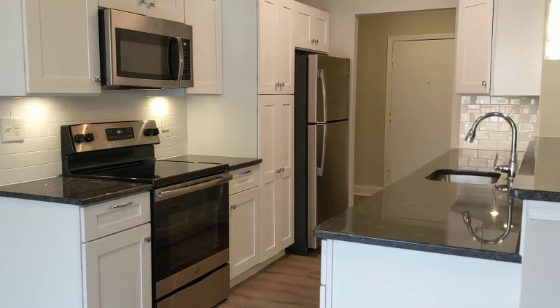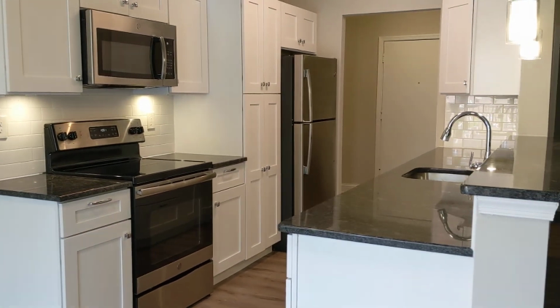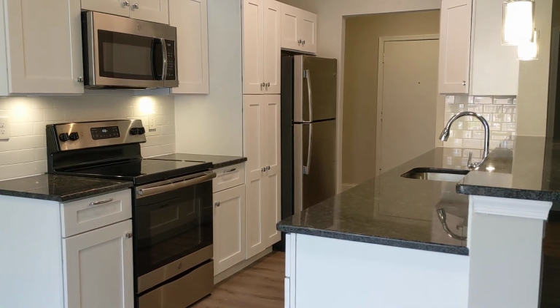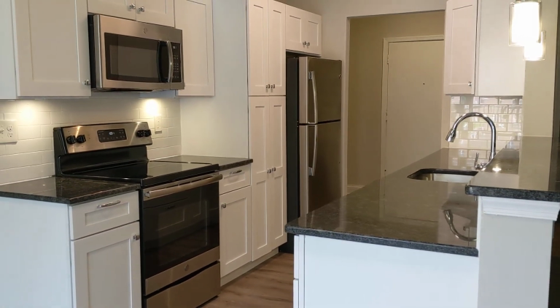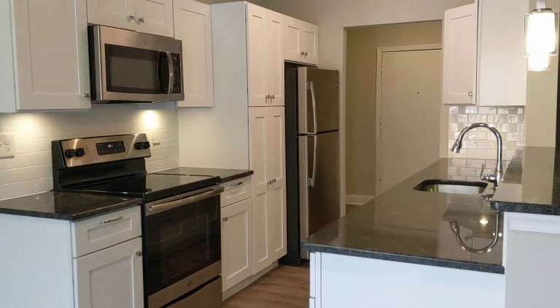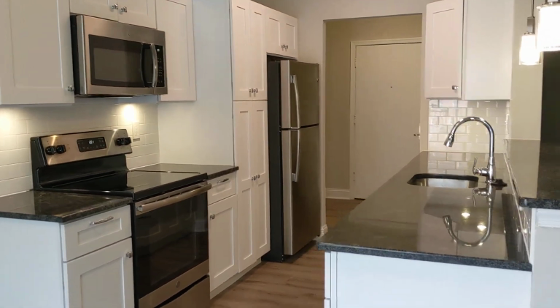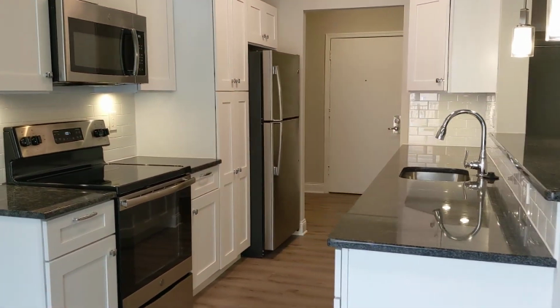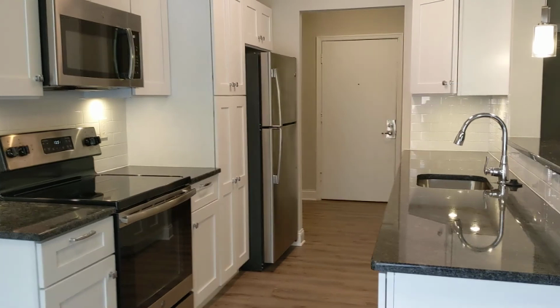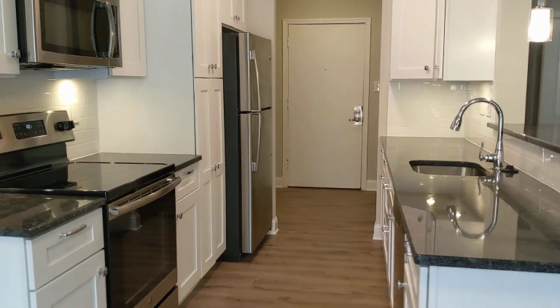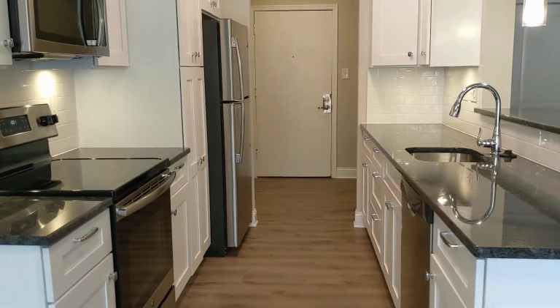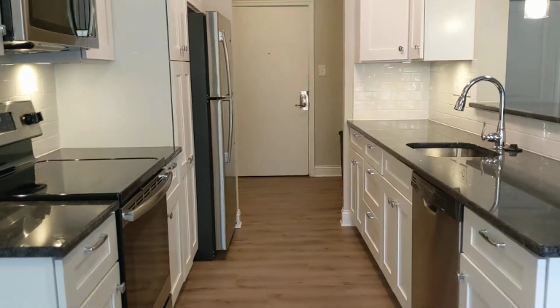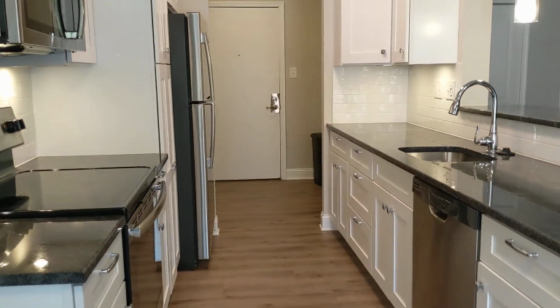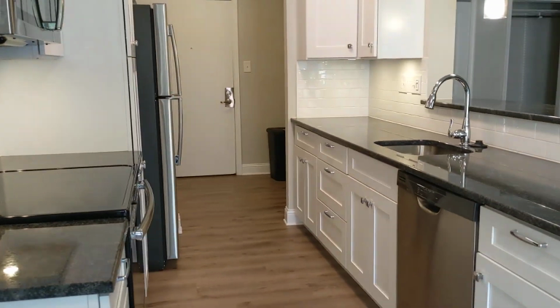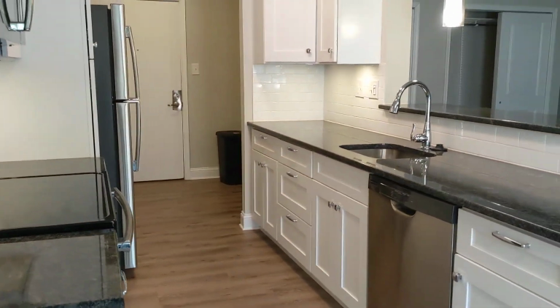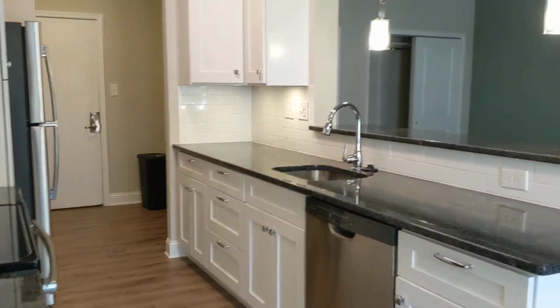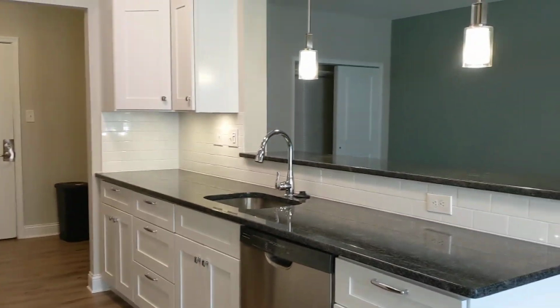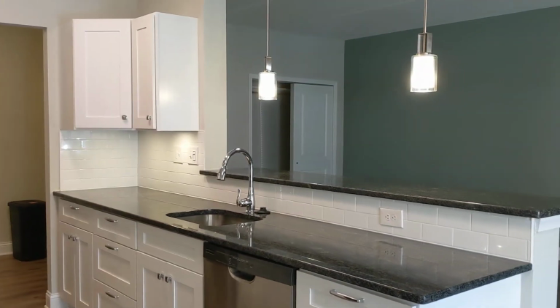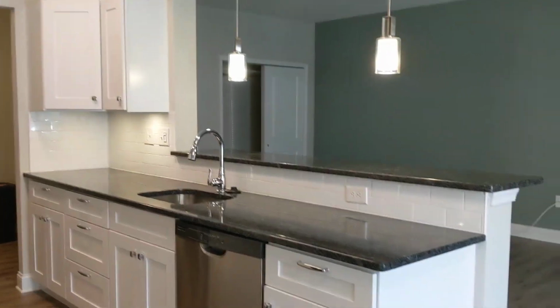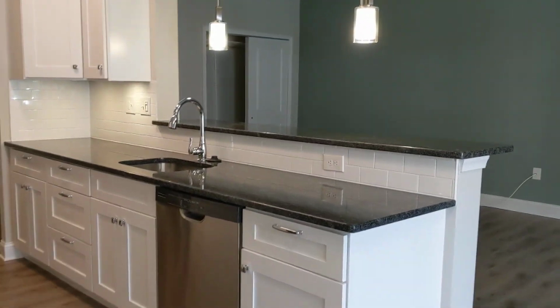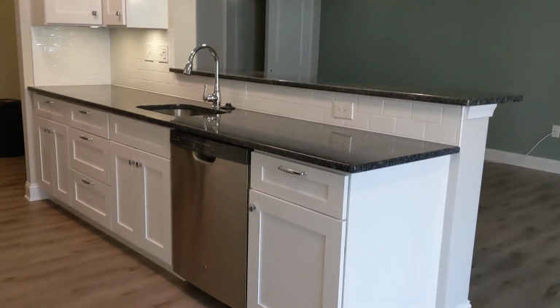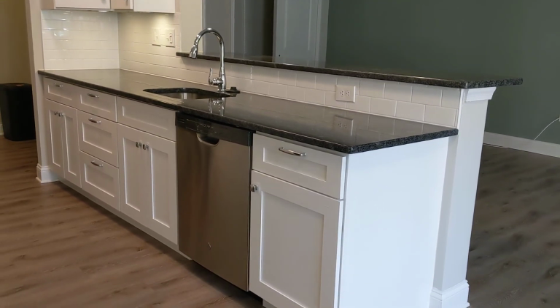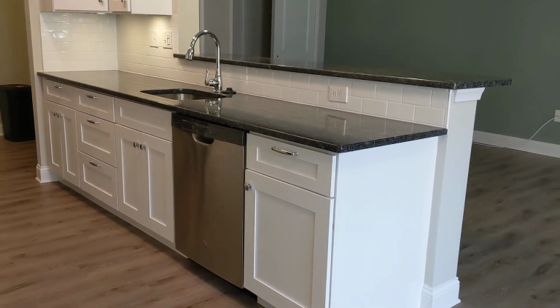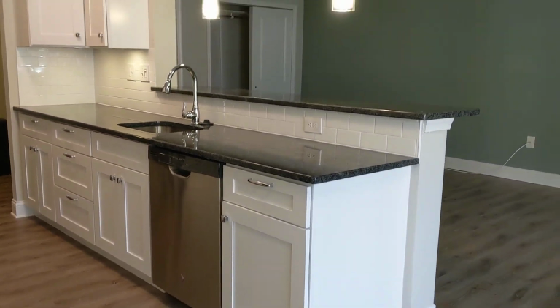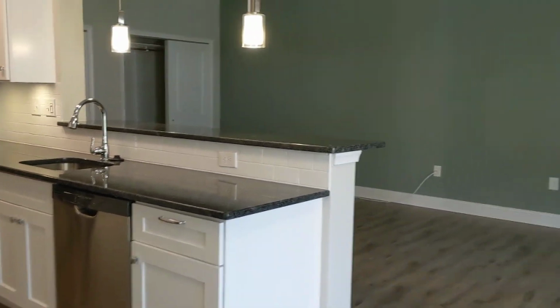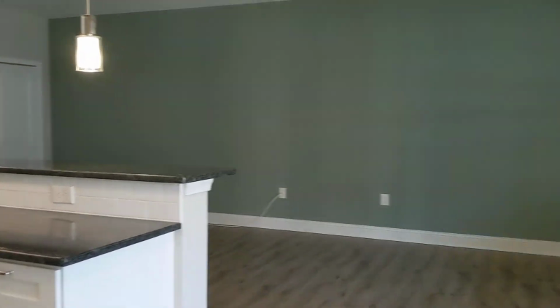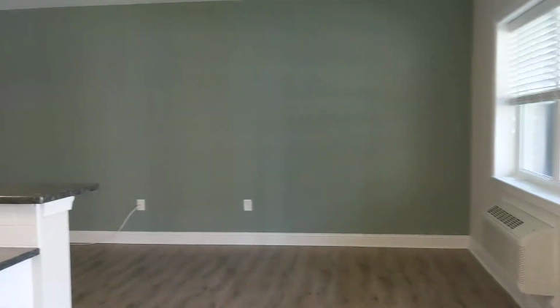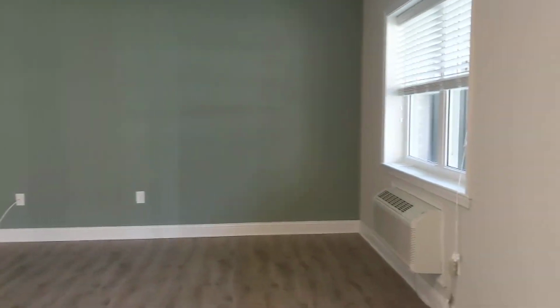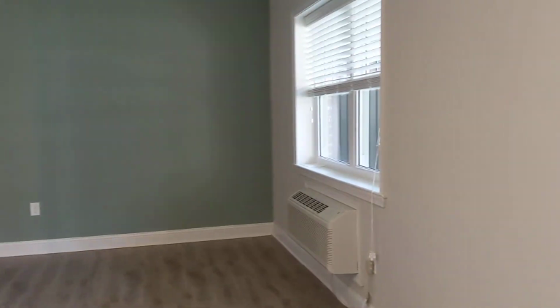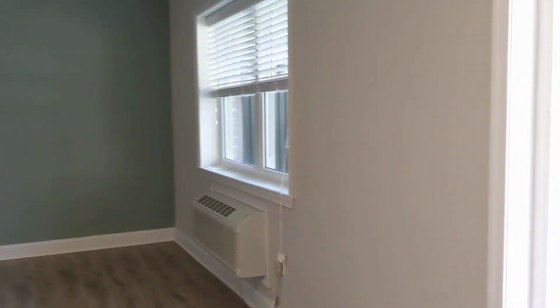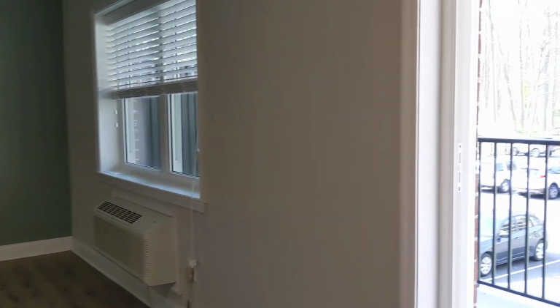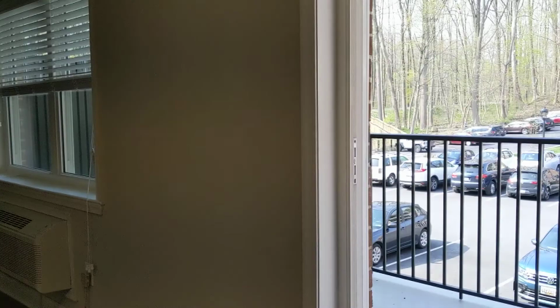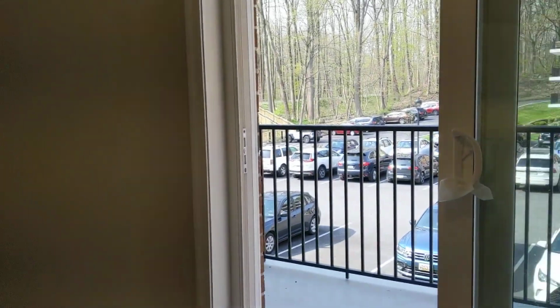Hi, everyone. It's Amy here from Apt Management. I'm at Radnor Preserve, which is our newly renovated apartment building tucked into the Radnor Trail at 313 Creek Drive.